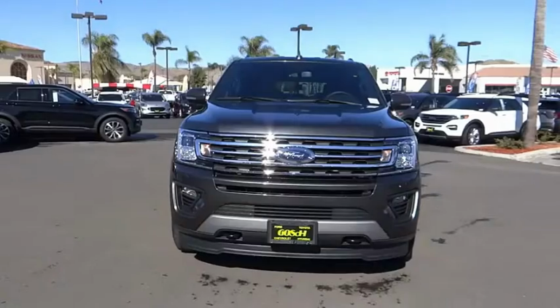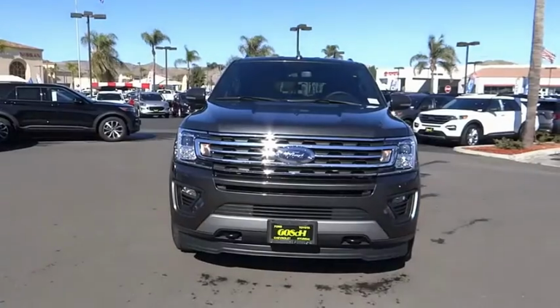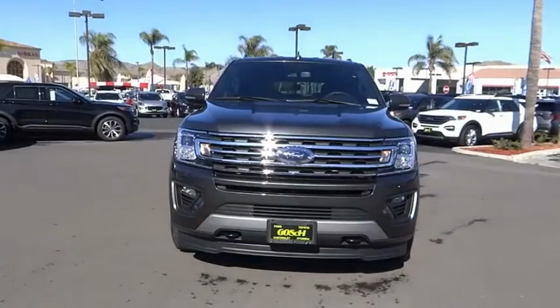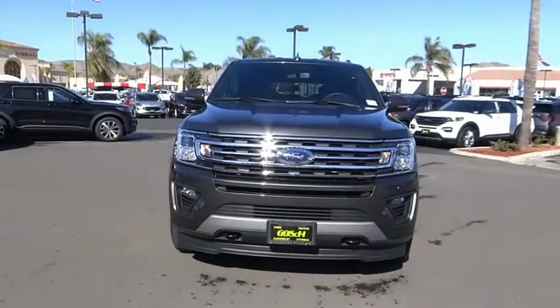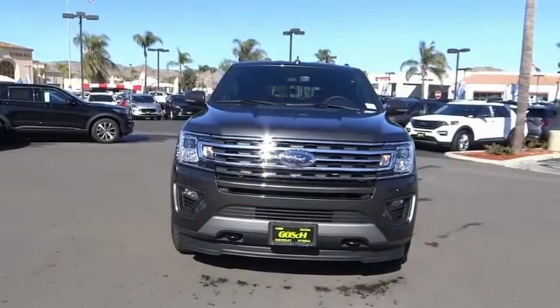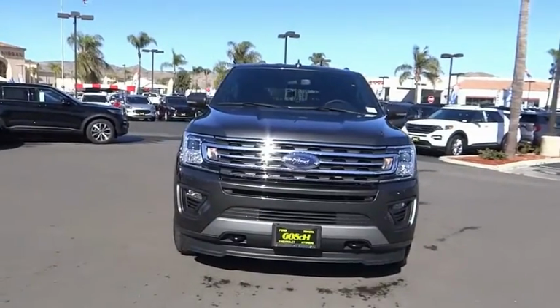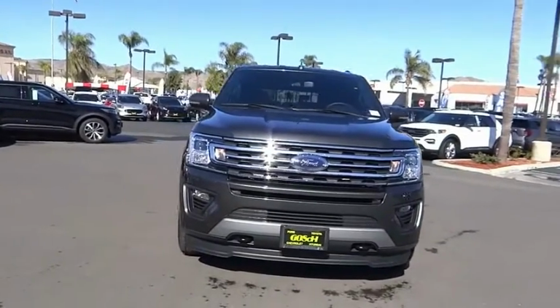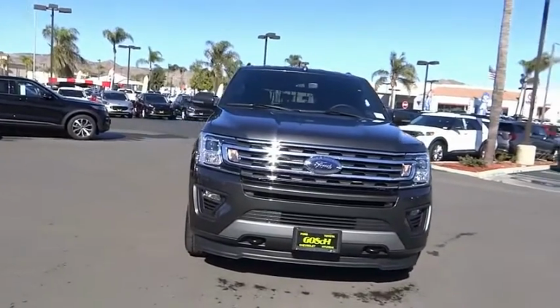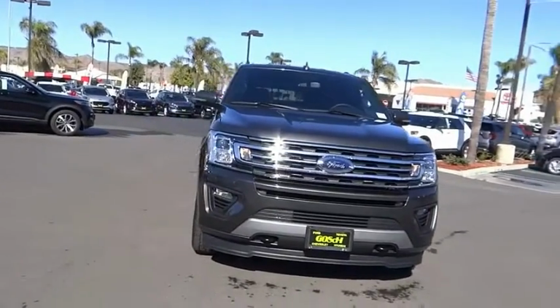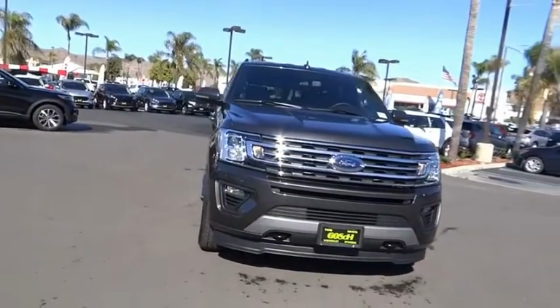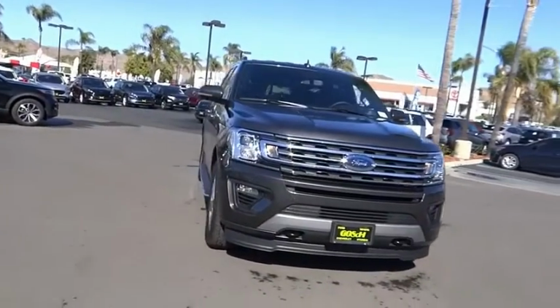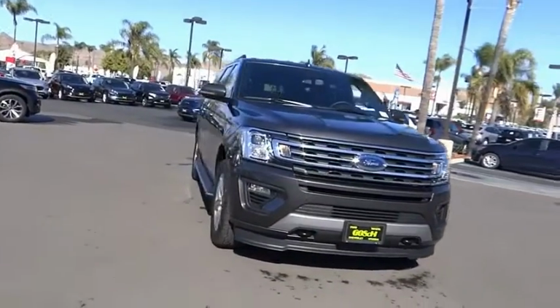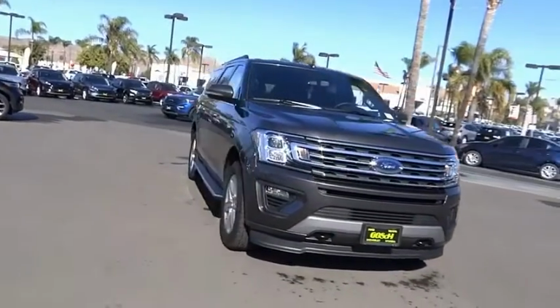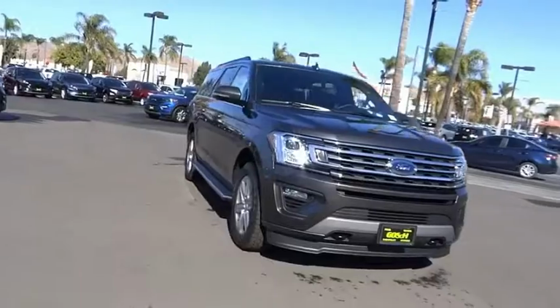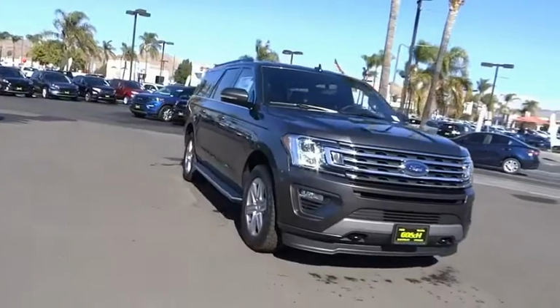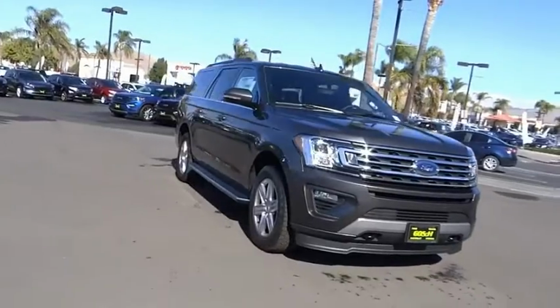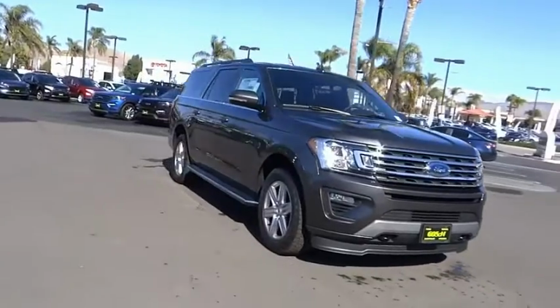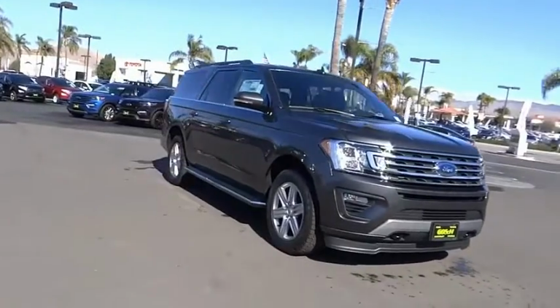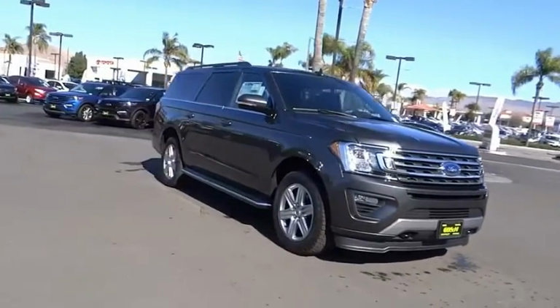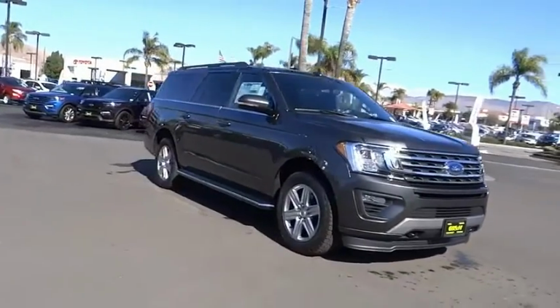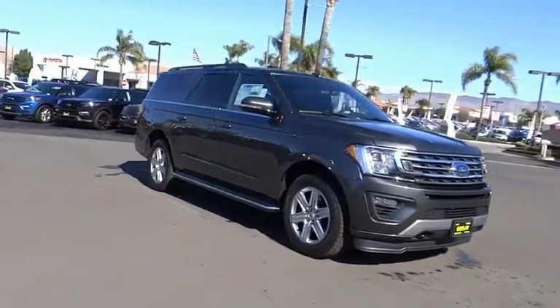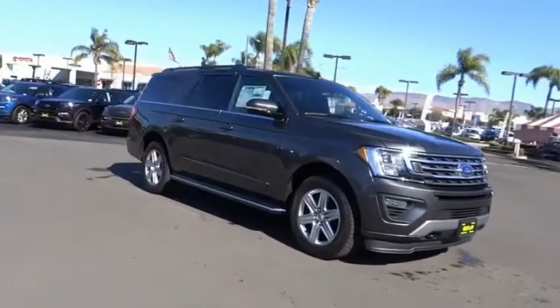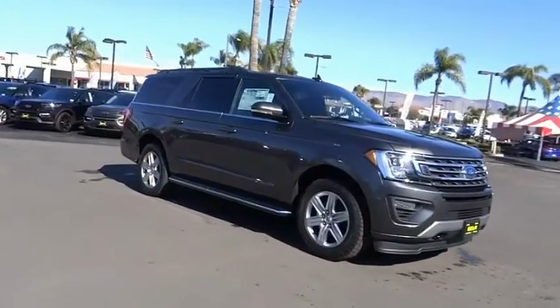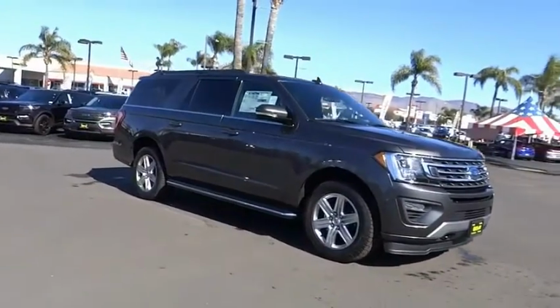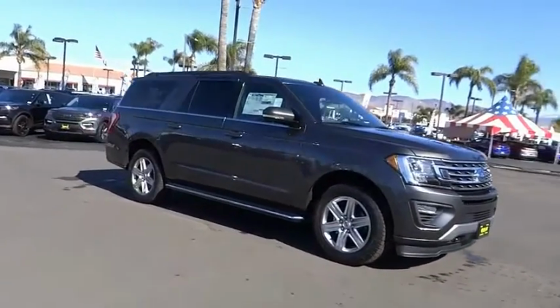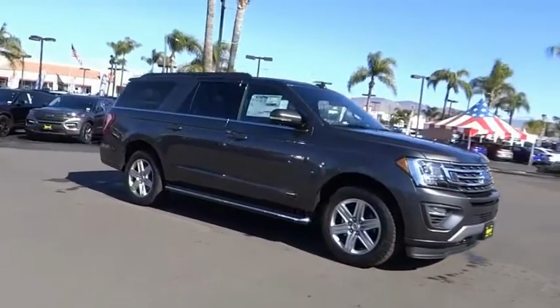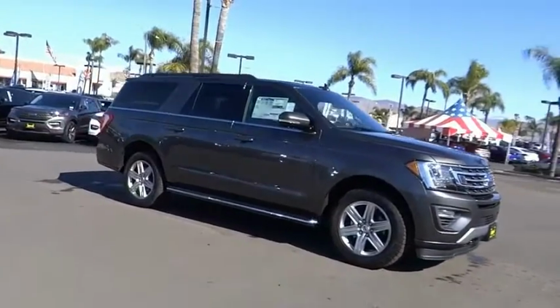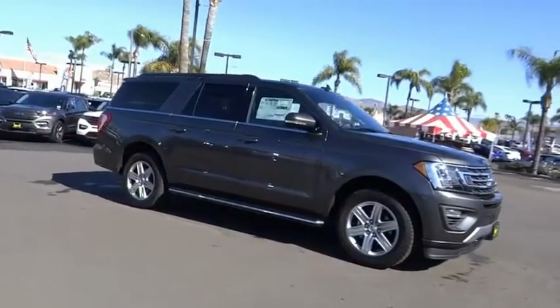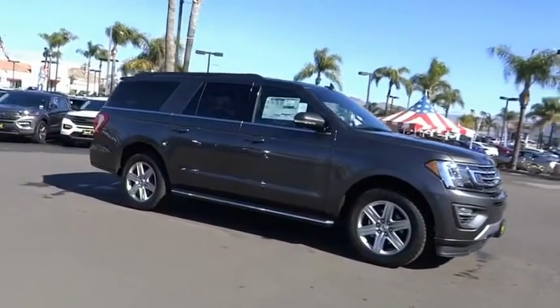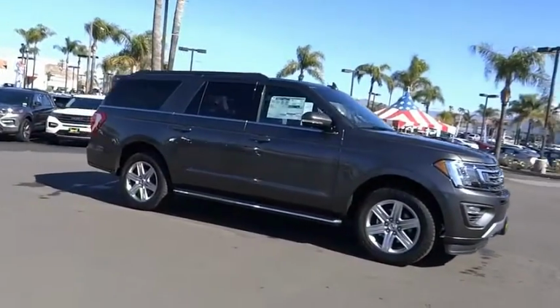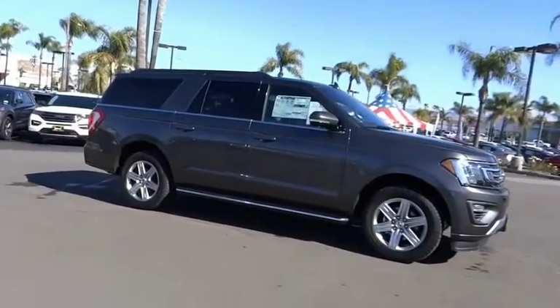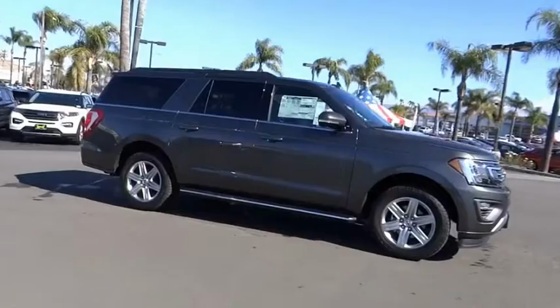Looking for the right vehicle? Check out the 2021 Expedition. Powerful. Controlled. Resourceful. Expedition.